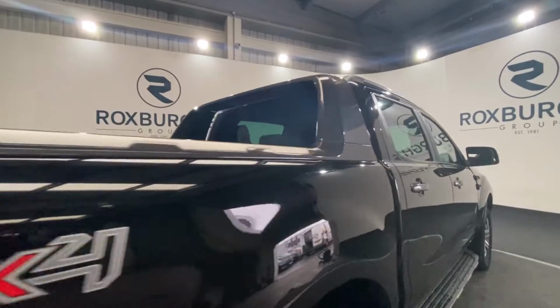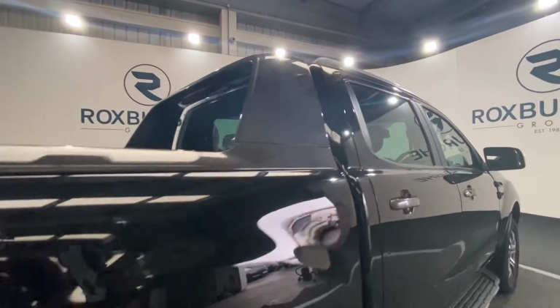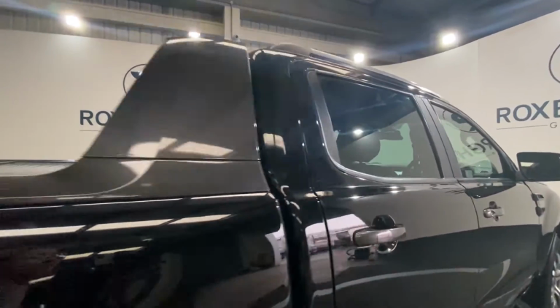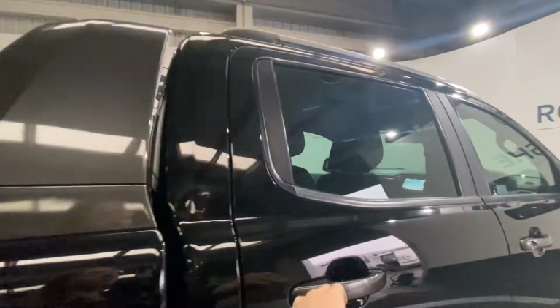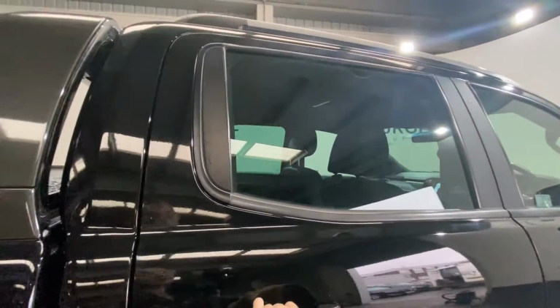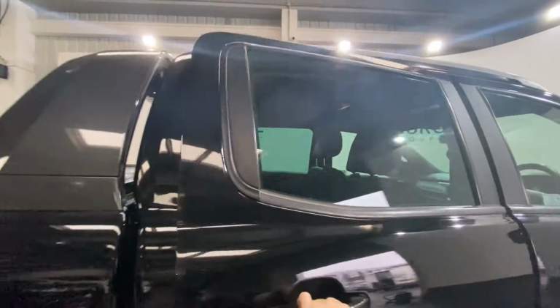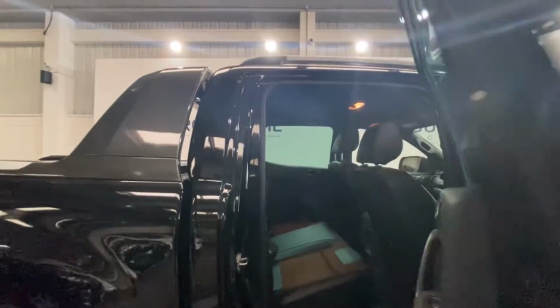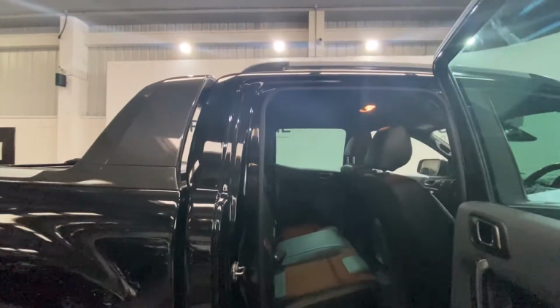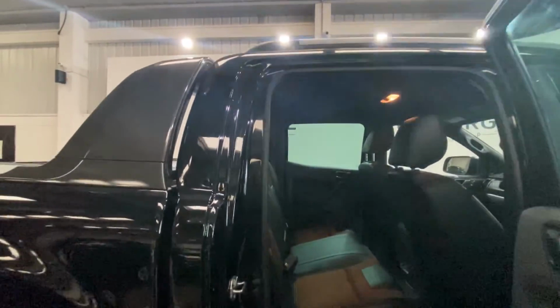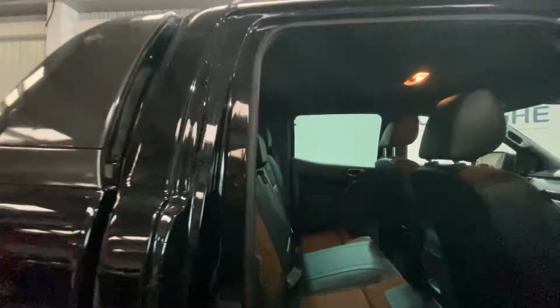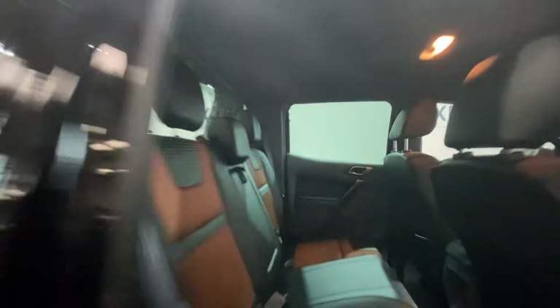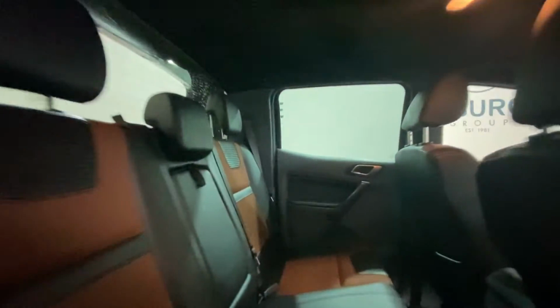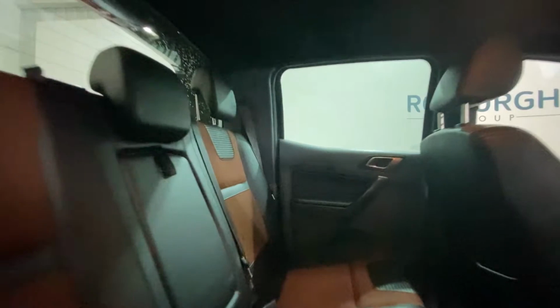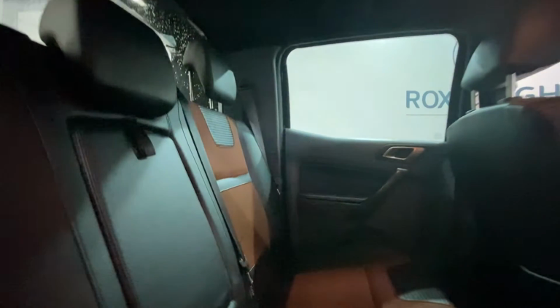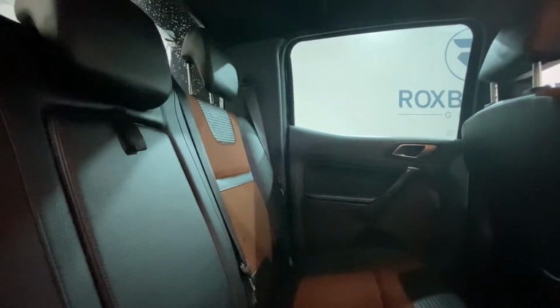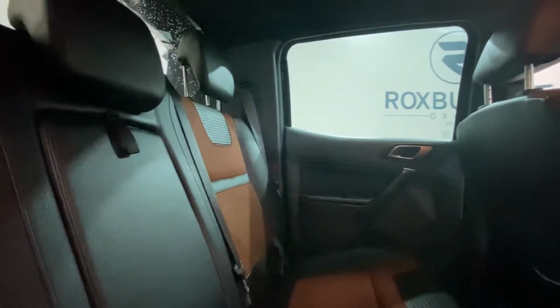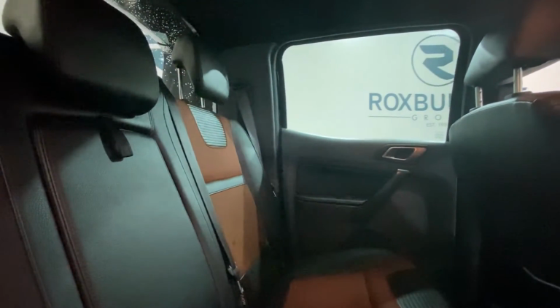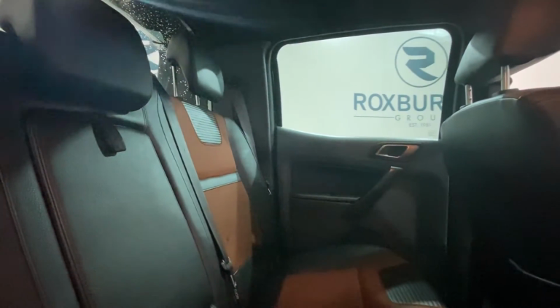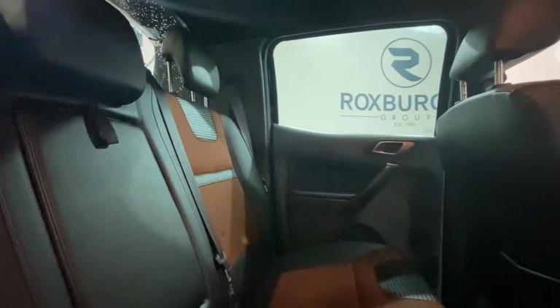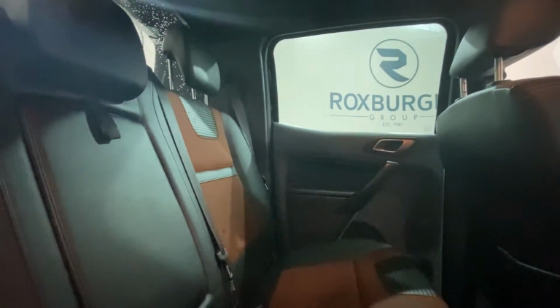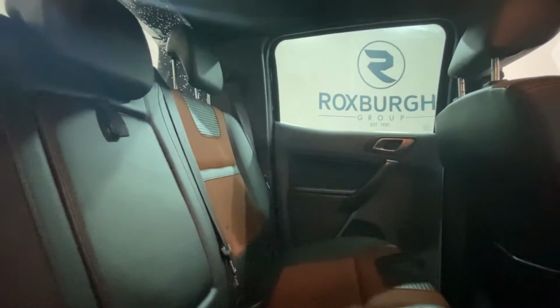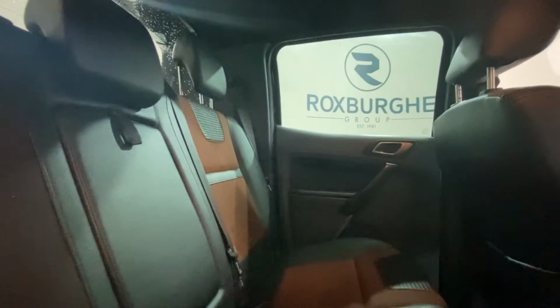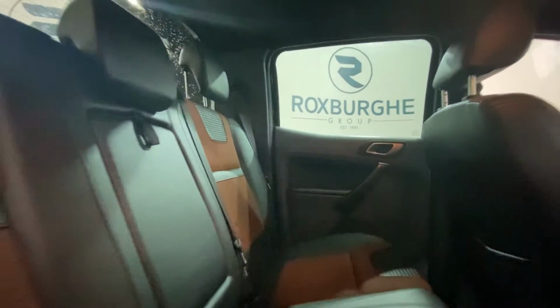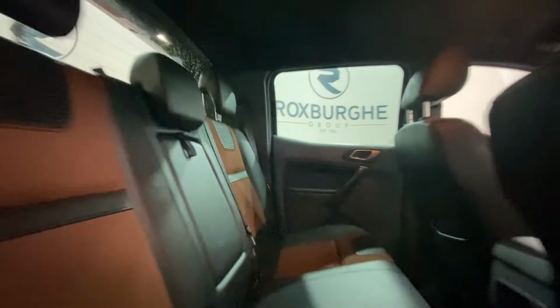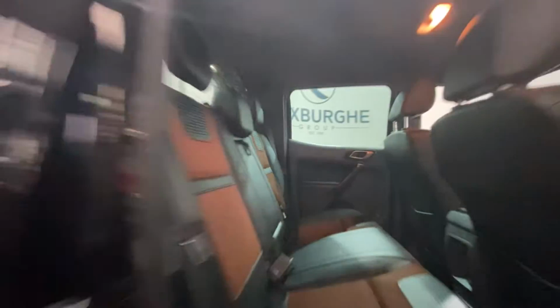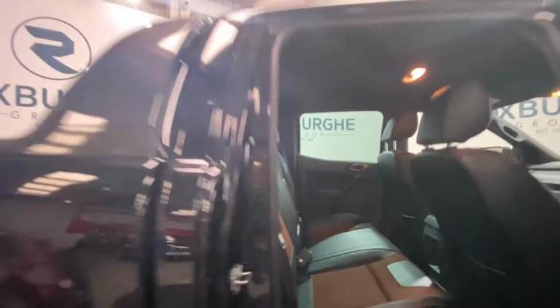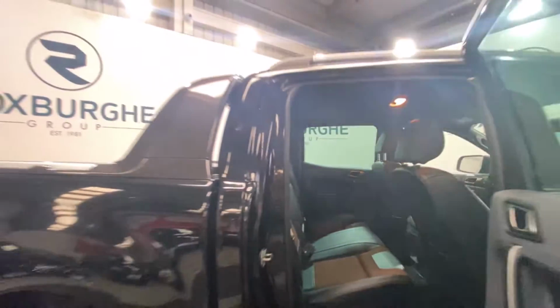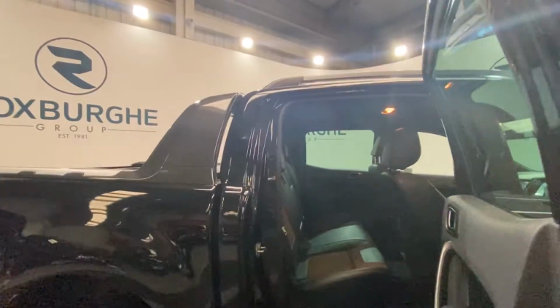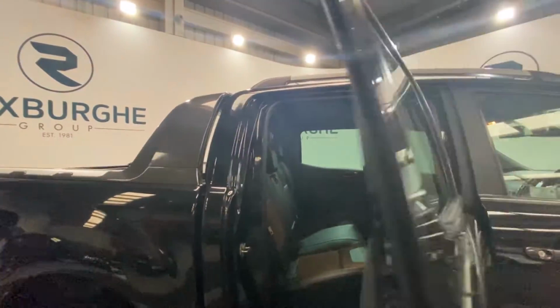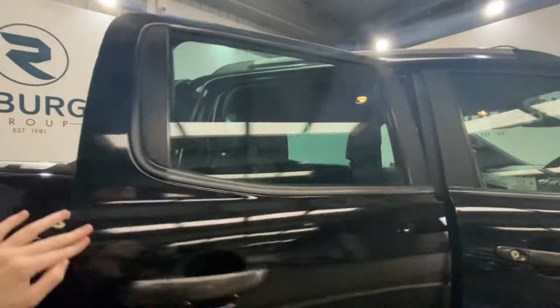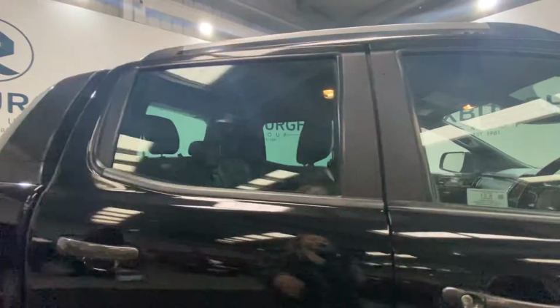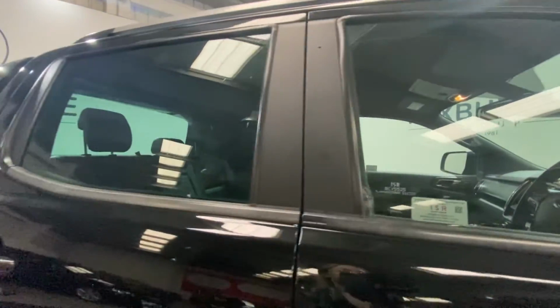Taking a look inside the vehicle, starting off with the rear — absolutely stunning interior. You've got these leather upholstered seats with orange accents, as well as all your ISOFIX points located back here. Moving on into the front of the vehicle.